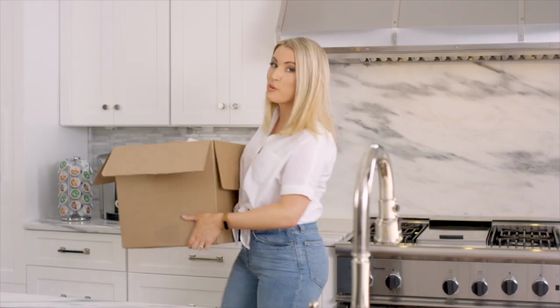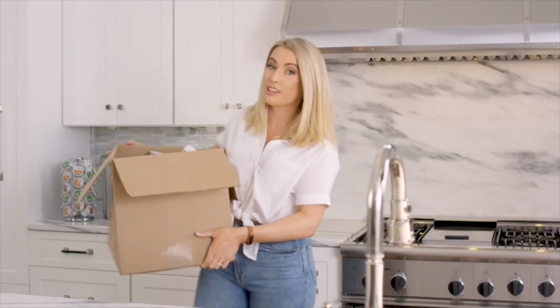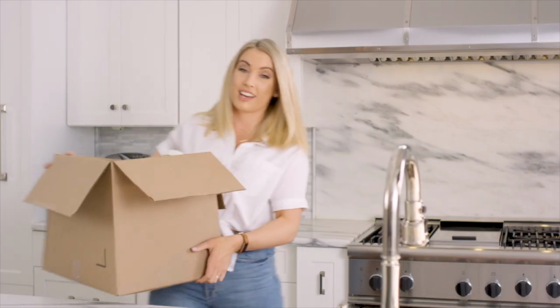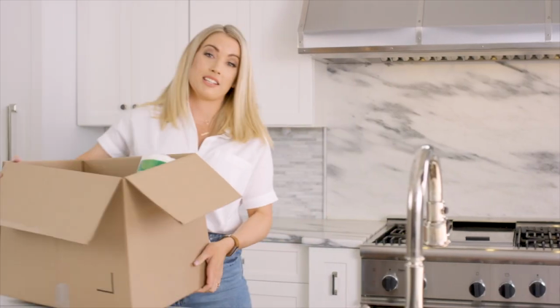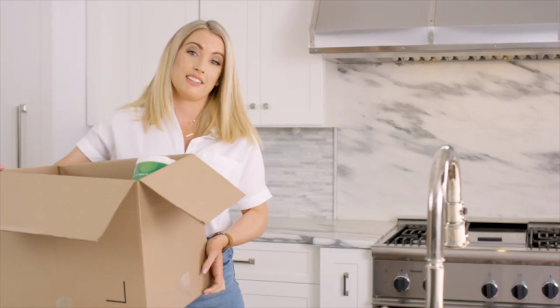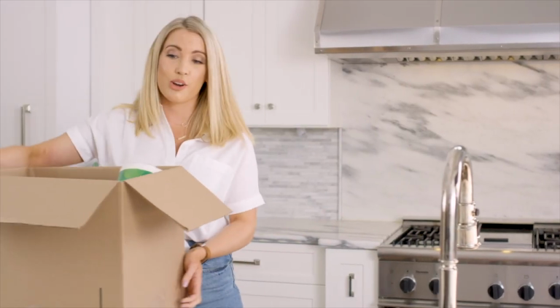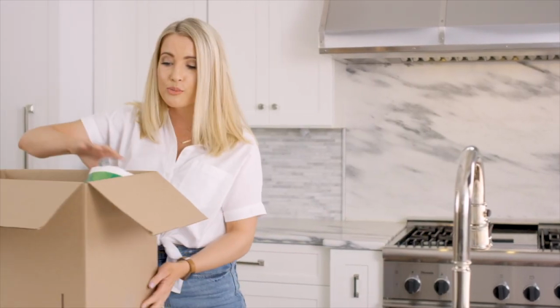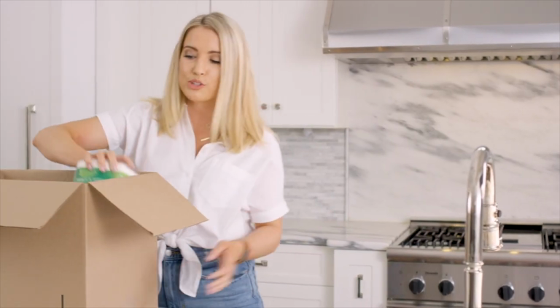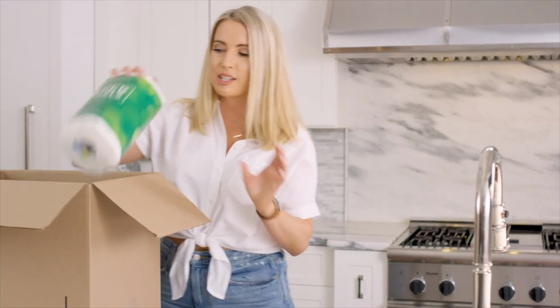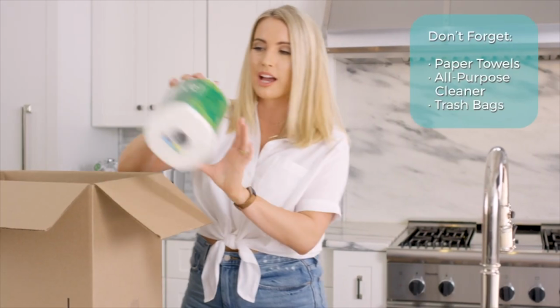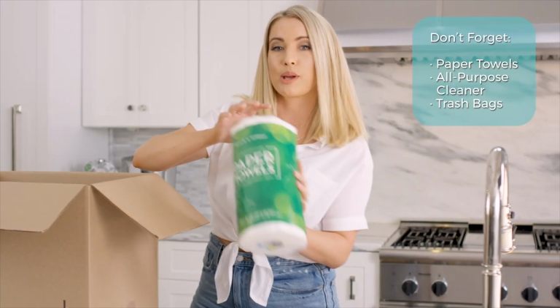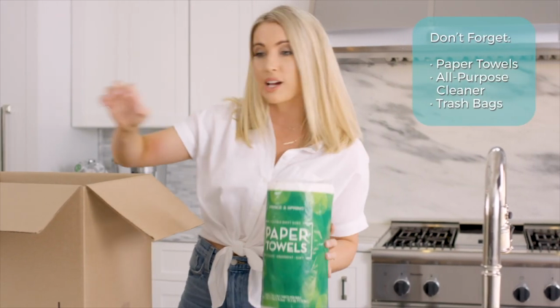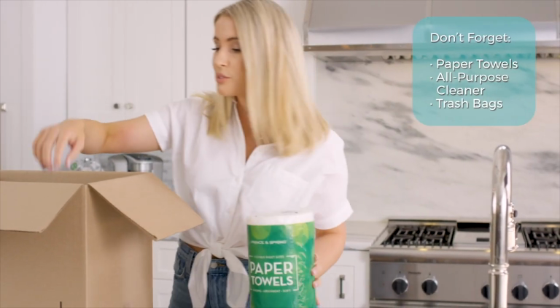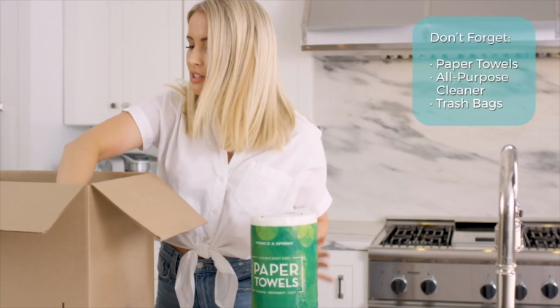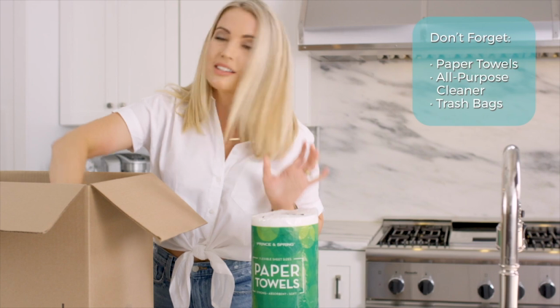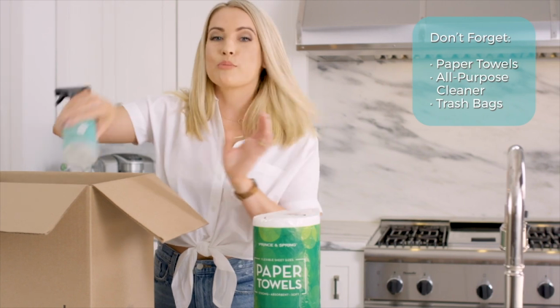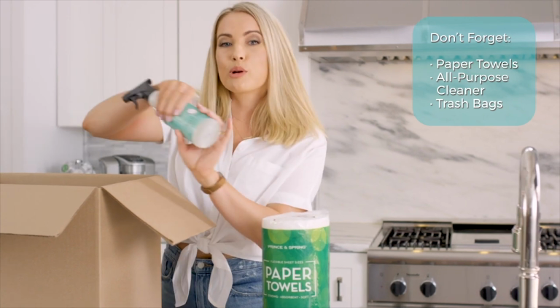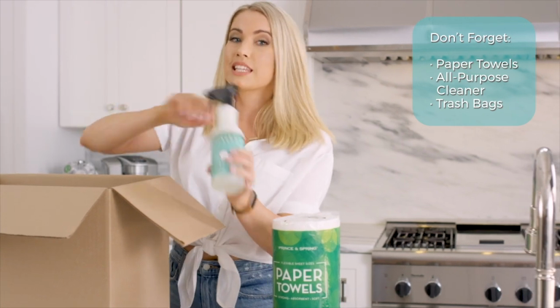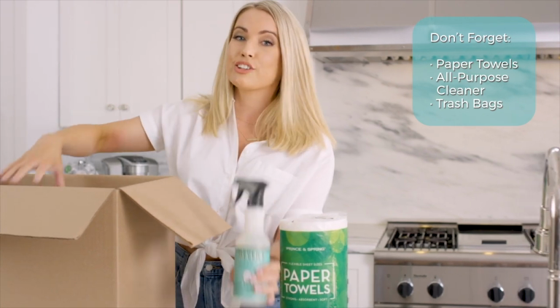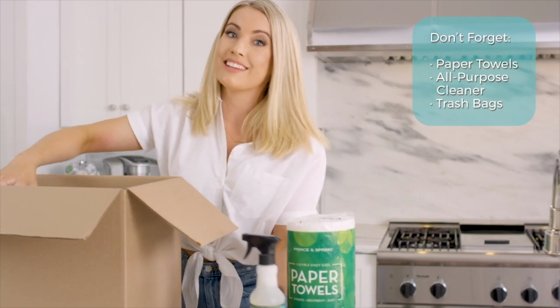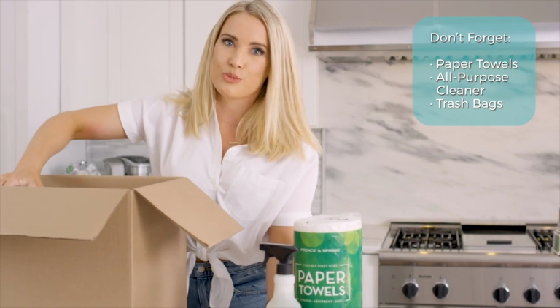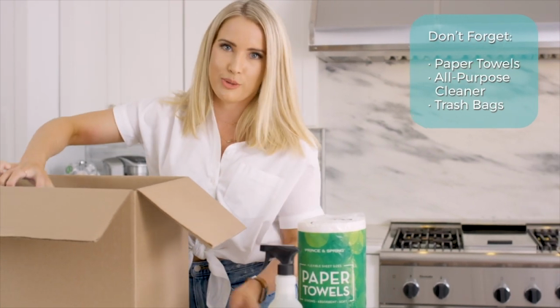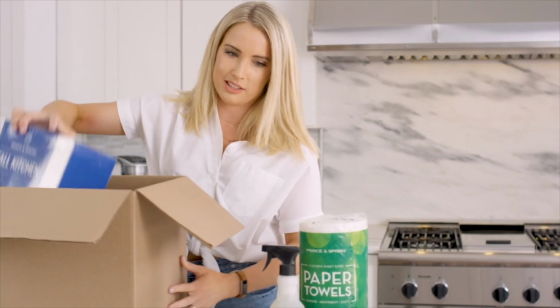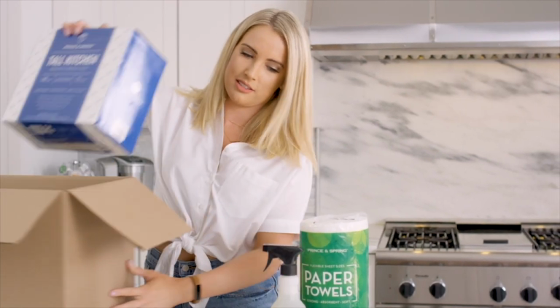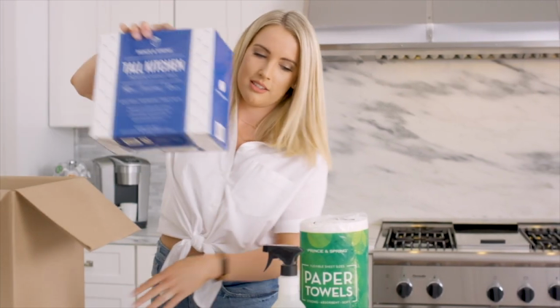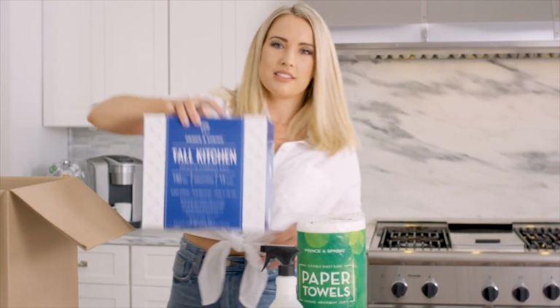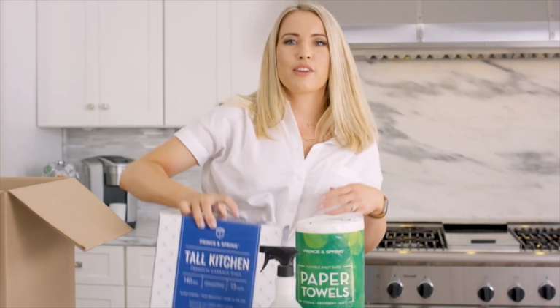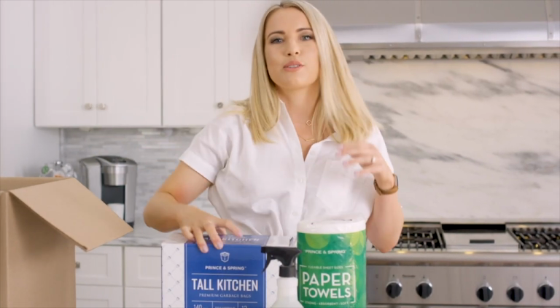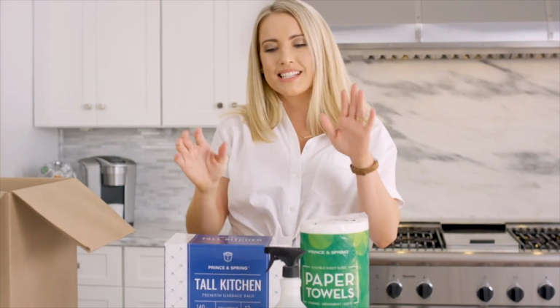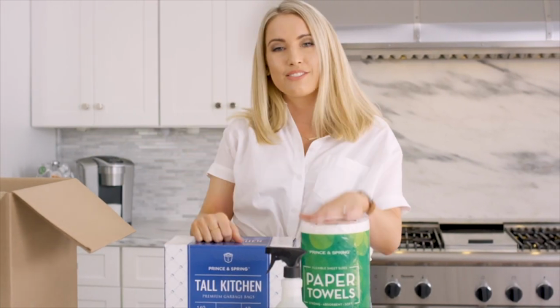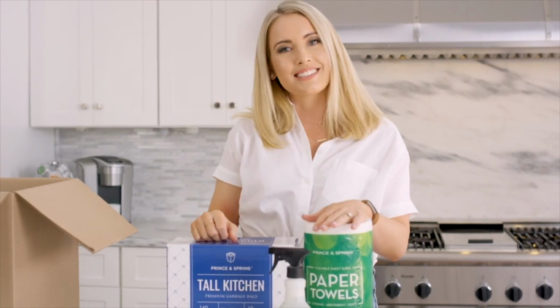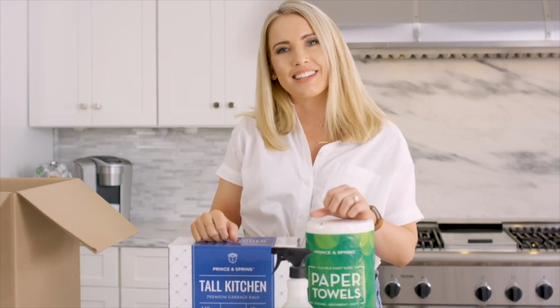Moving can be kind of messy so make sure you guys pack your paper towels, some all purpose cleaner, and even trash bags to make for some easy and fast cleanup.